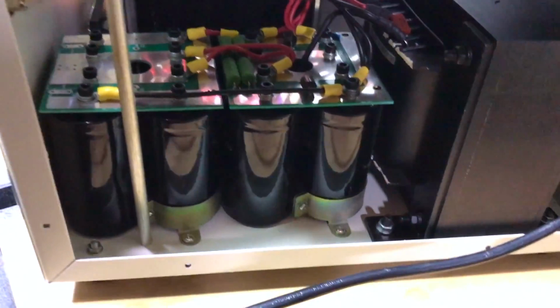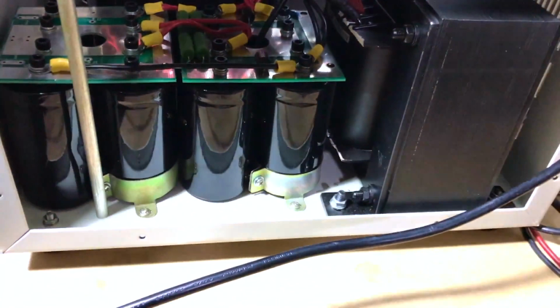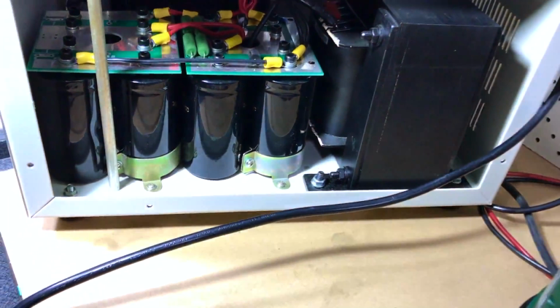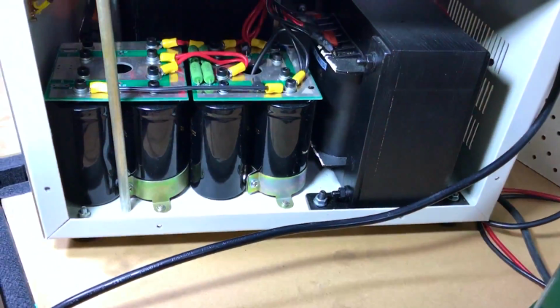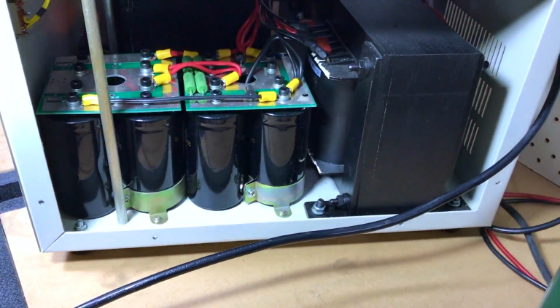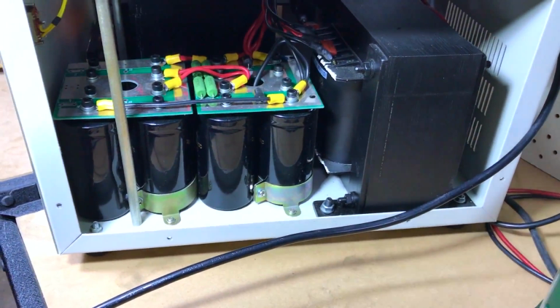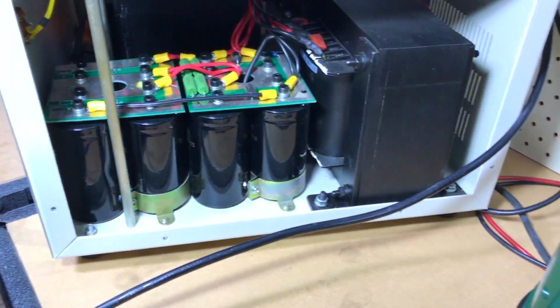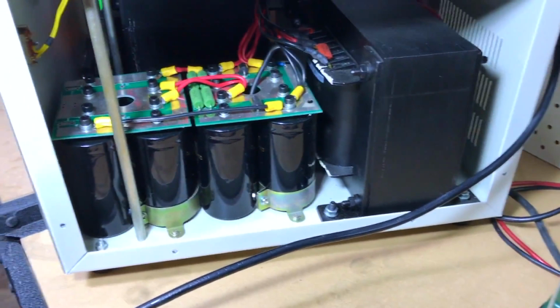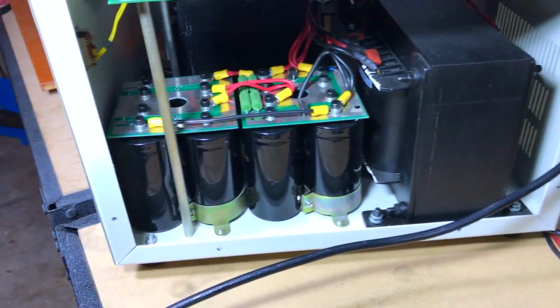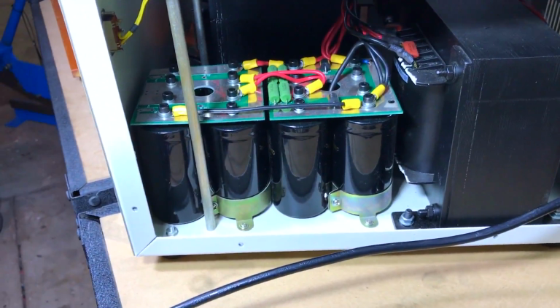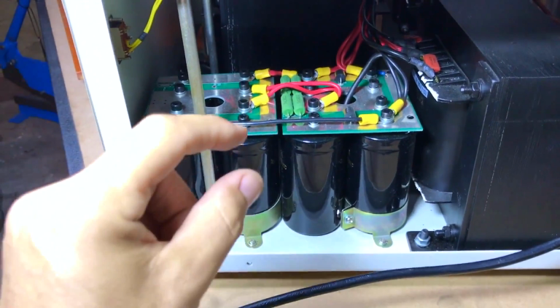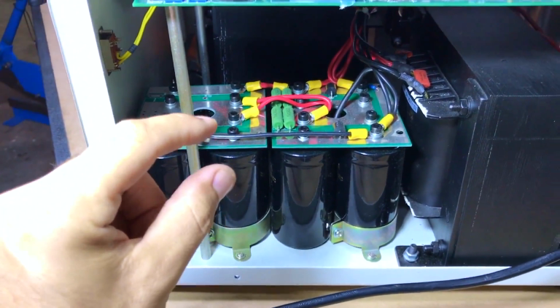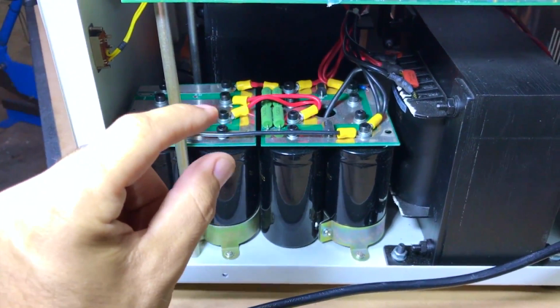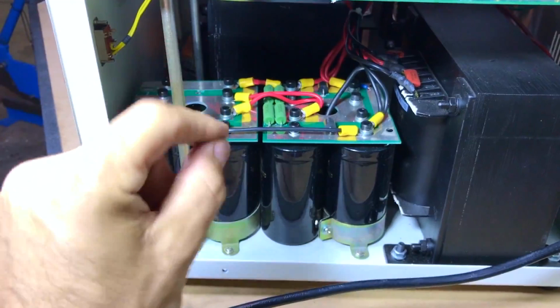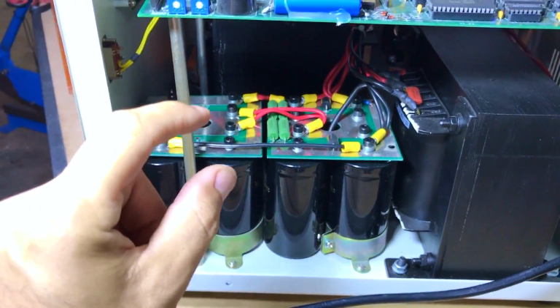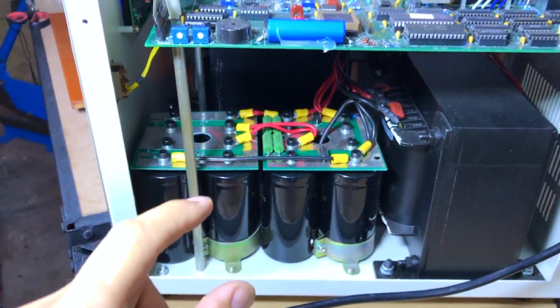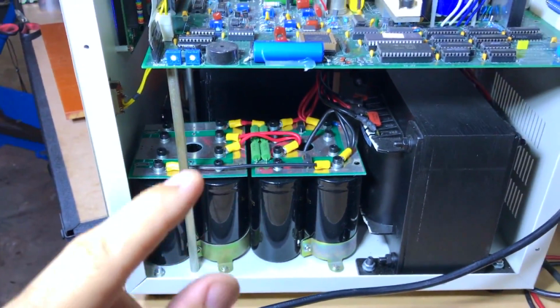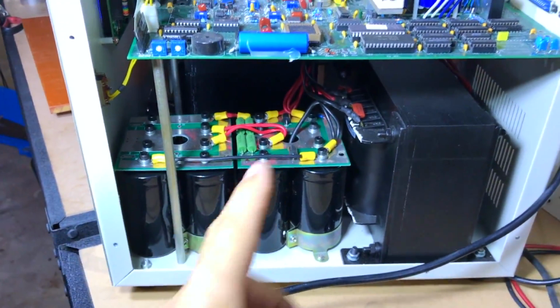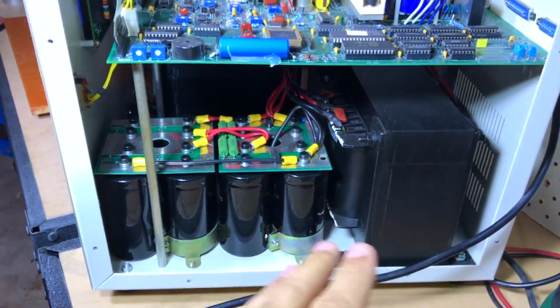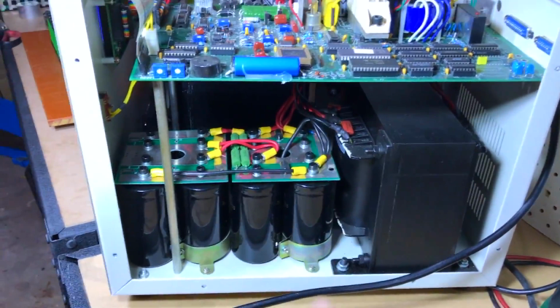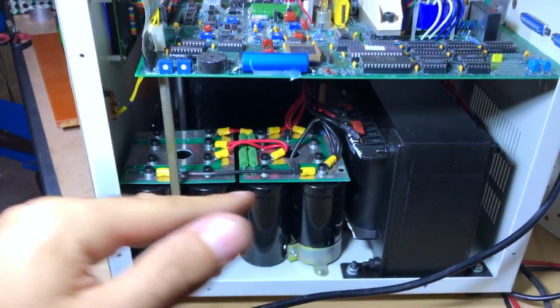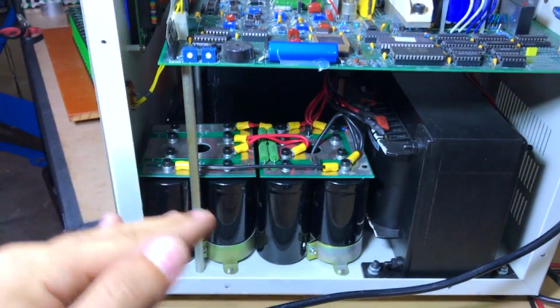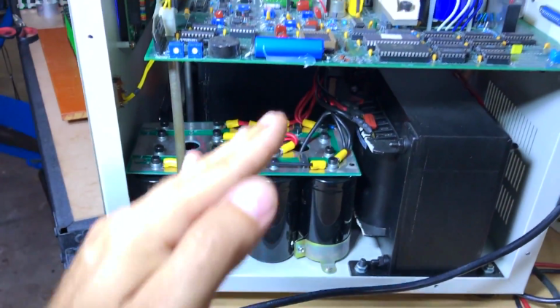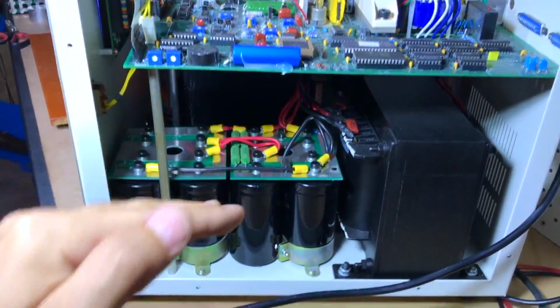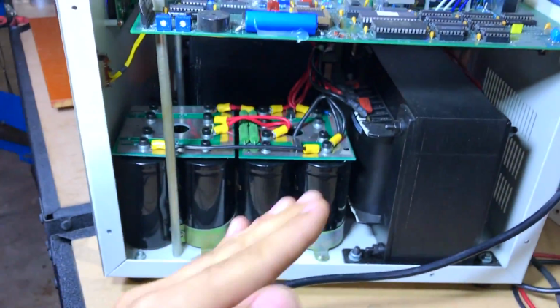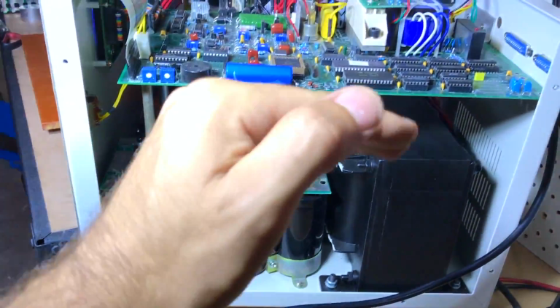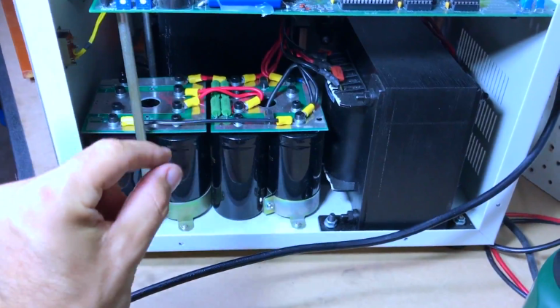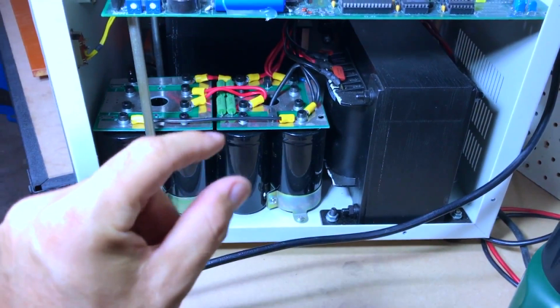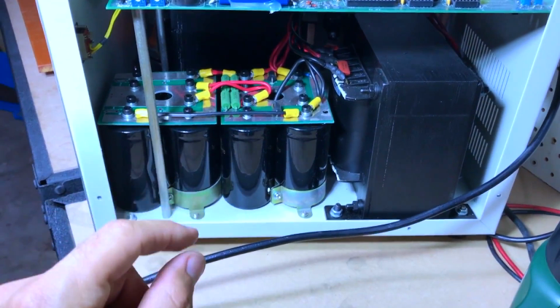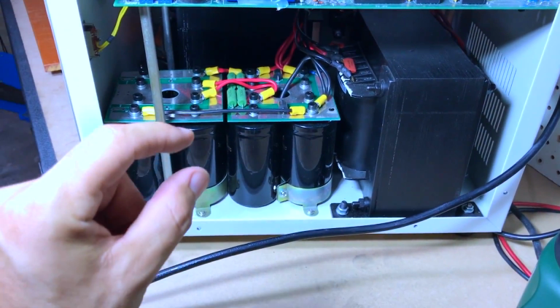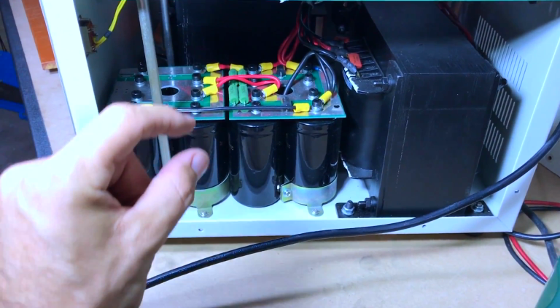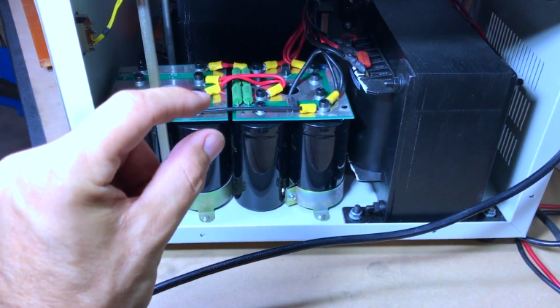You see this capacitor bank here. Capacitors deliver power instantly — whereas batteries and transformers have a bit of a delay, like a ramp, capacitors and supercapacitors are instant. So much power.